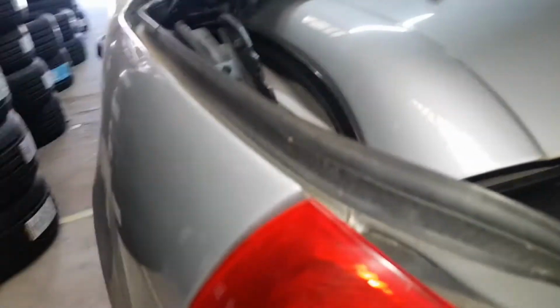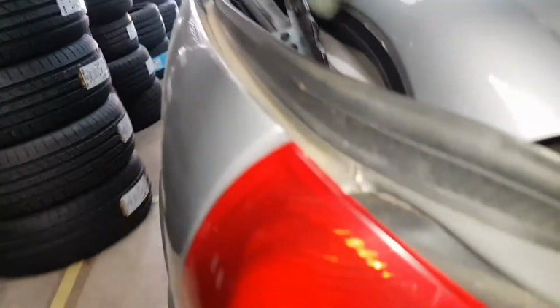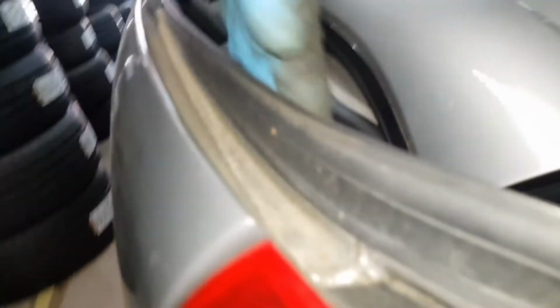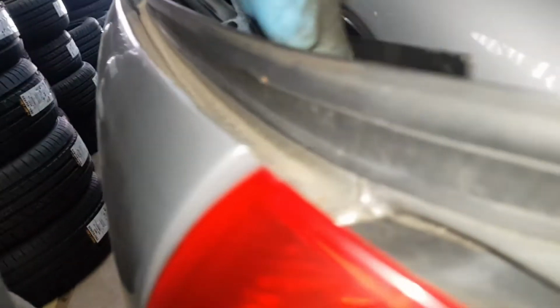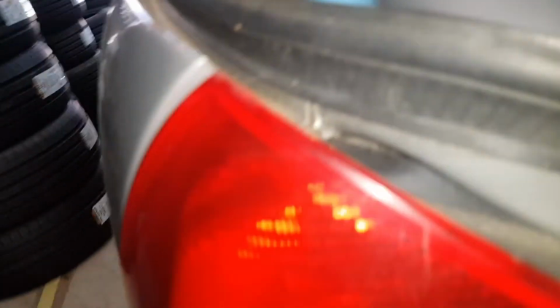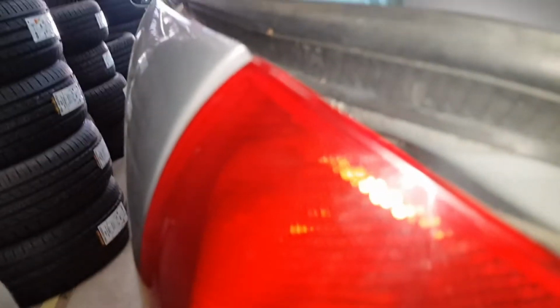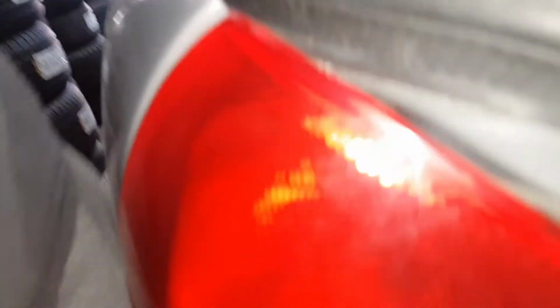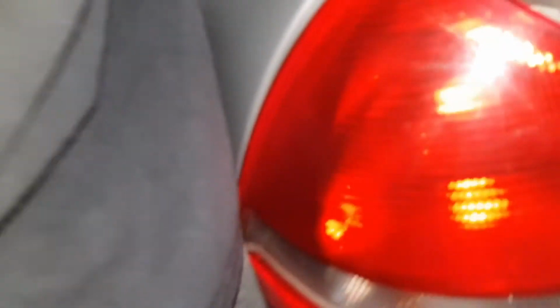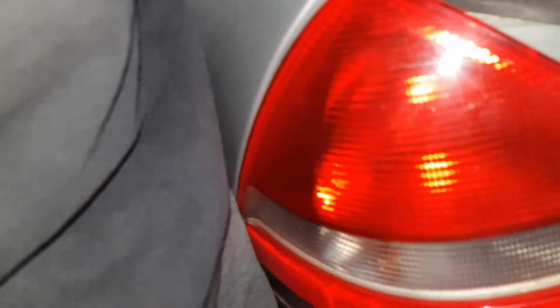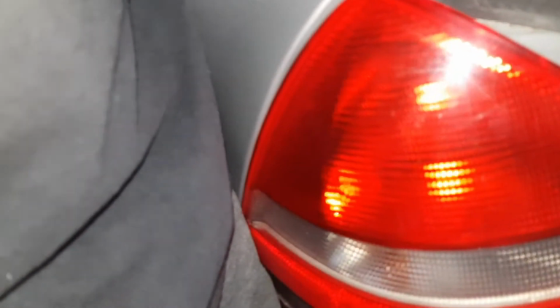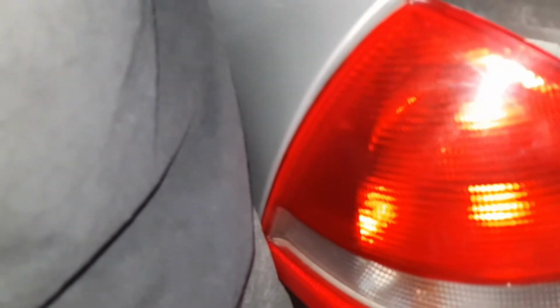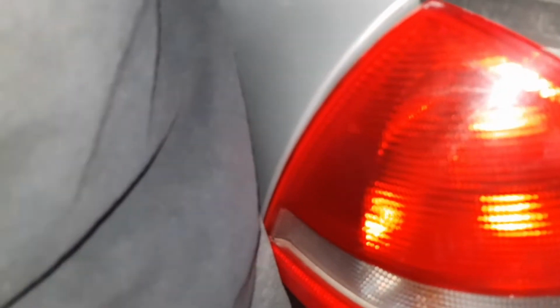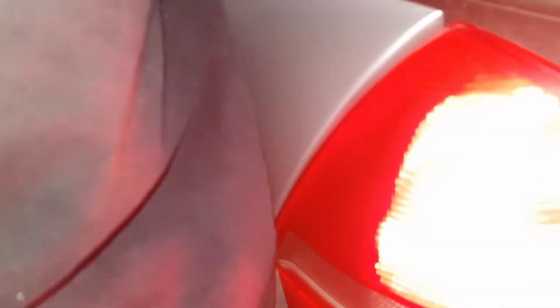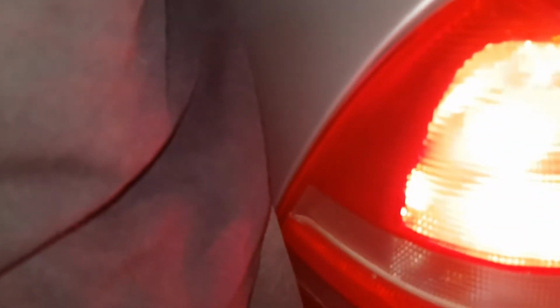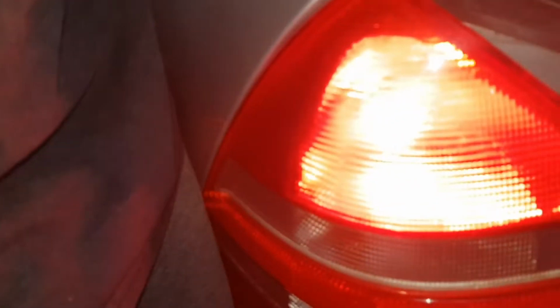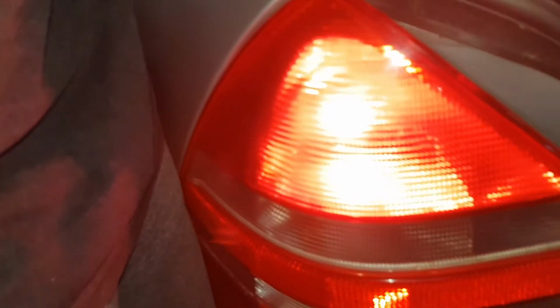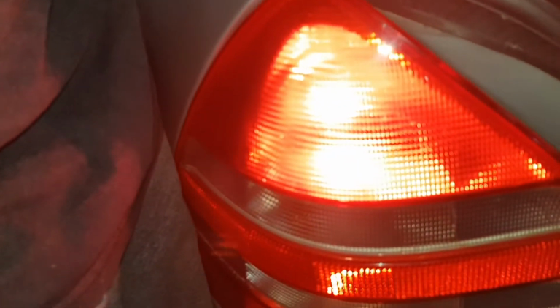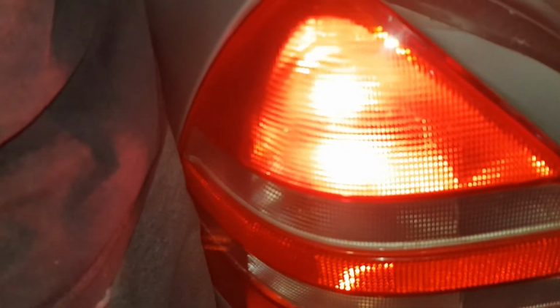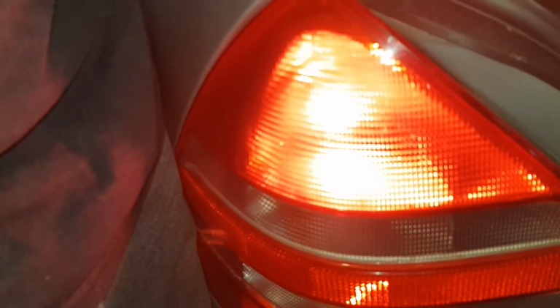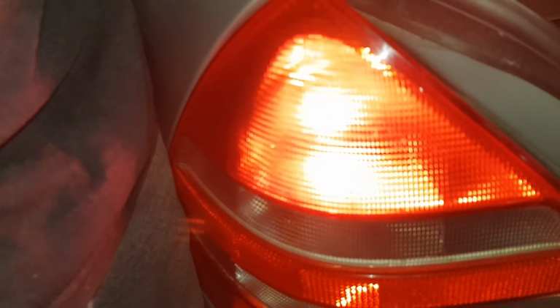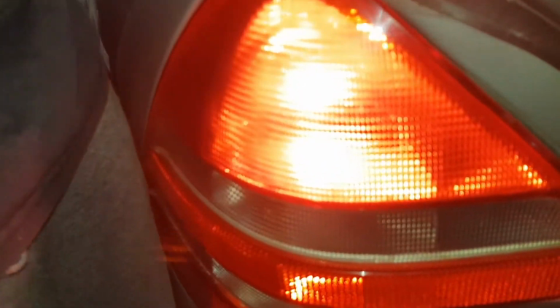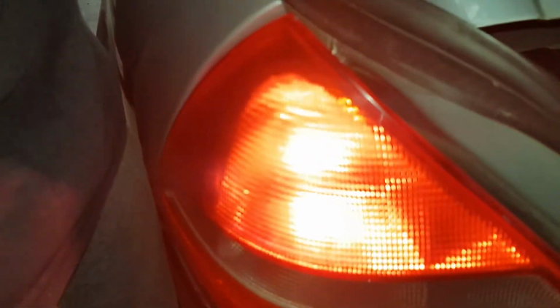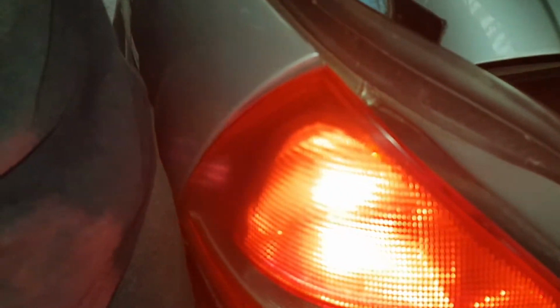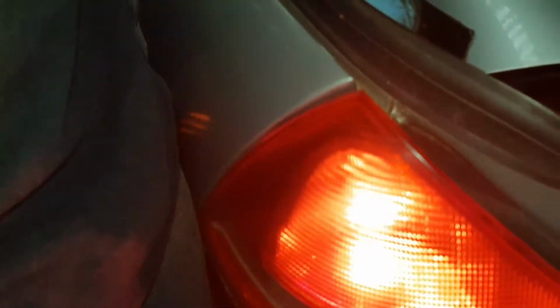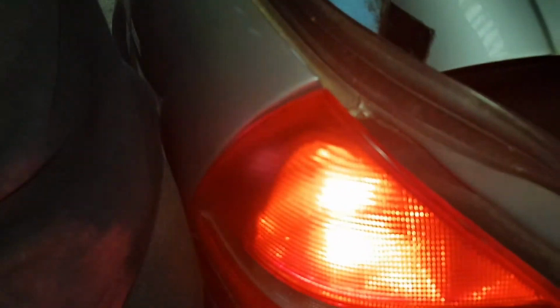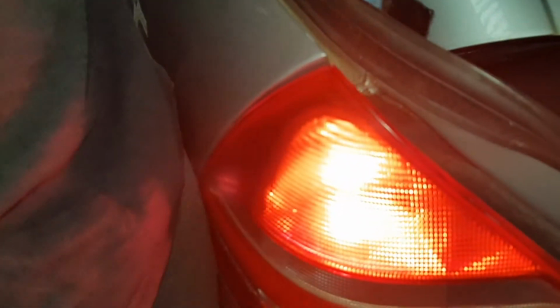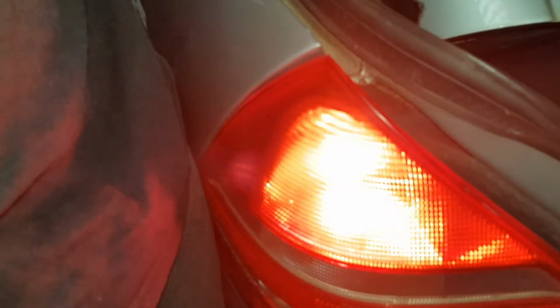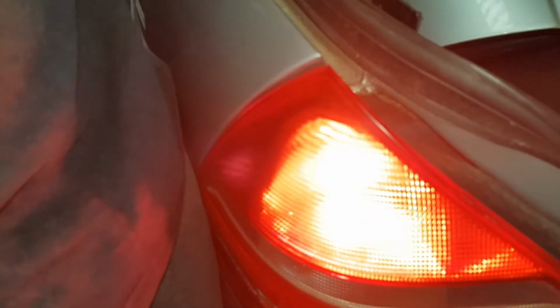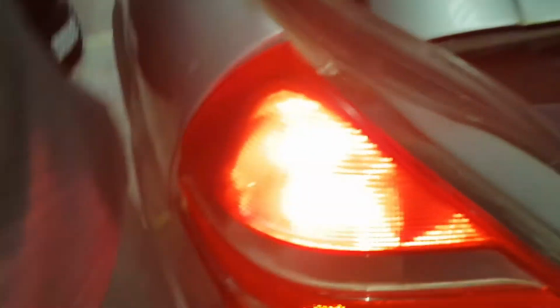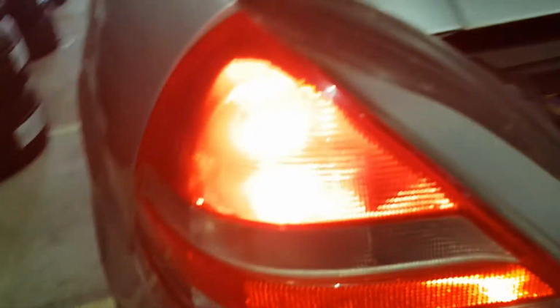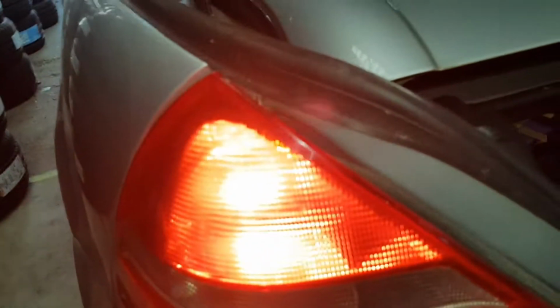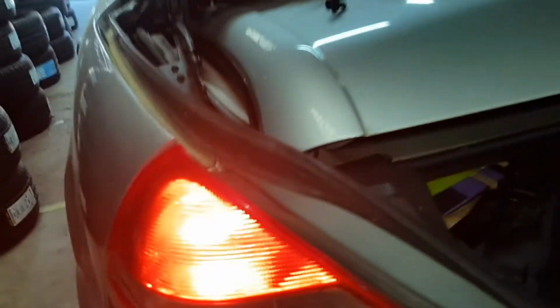I'm just going to see if the terminals are clean. There we go — that's working now. So it's the terminal that's not clean. What I'm going to do is clean the terminals up, put it back together, and that's it. Job done.